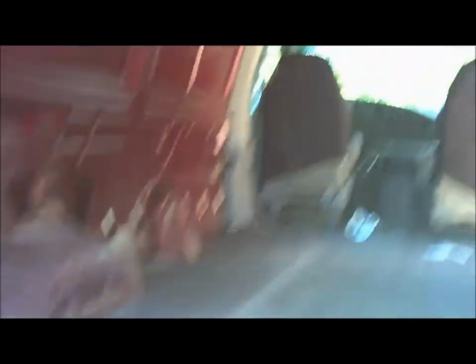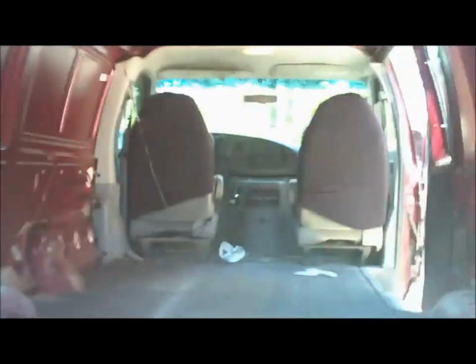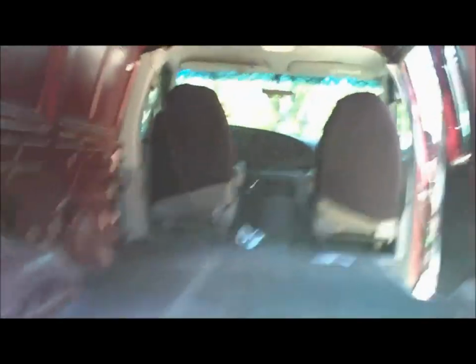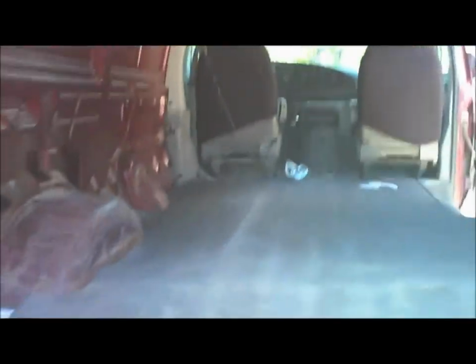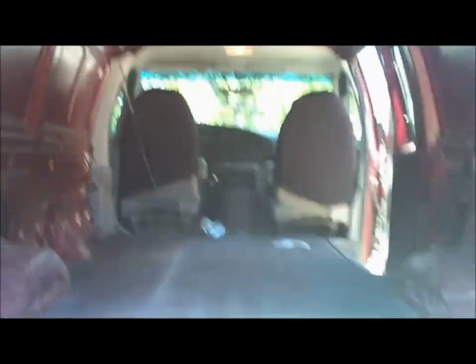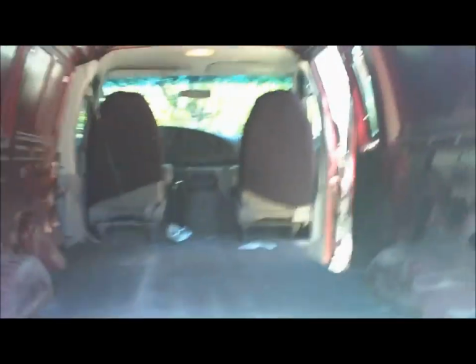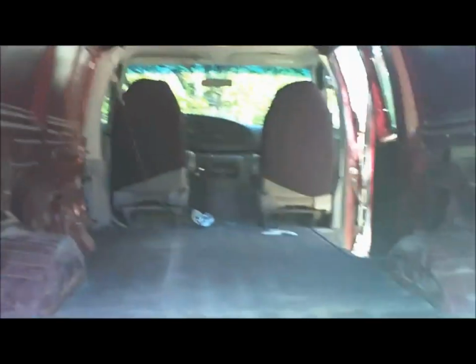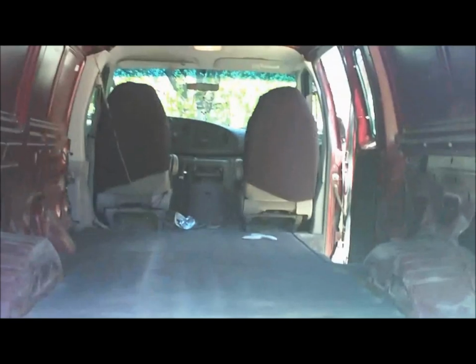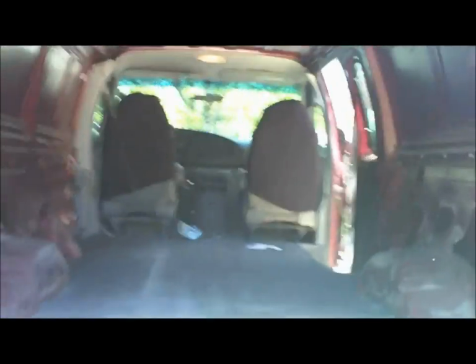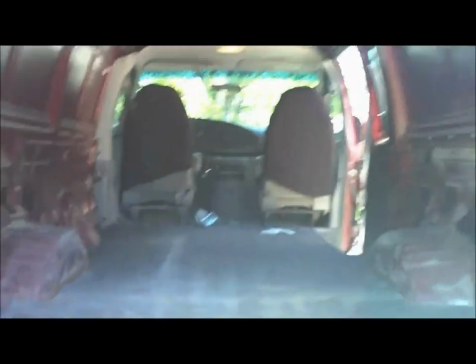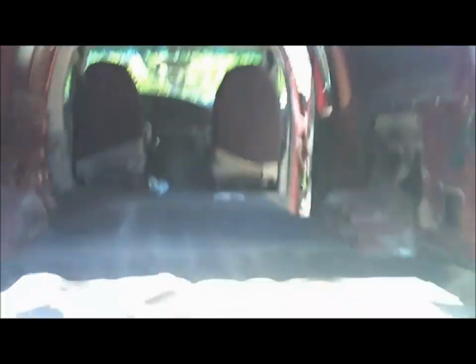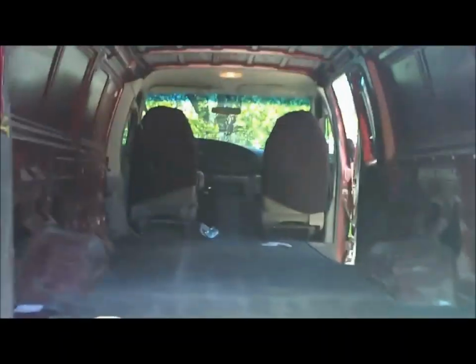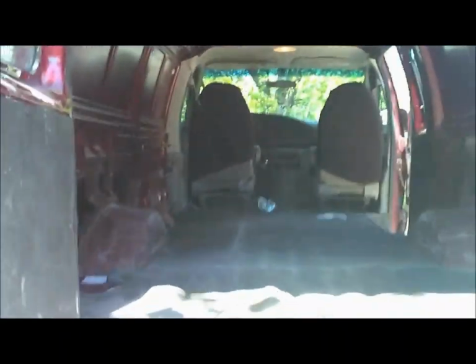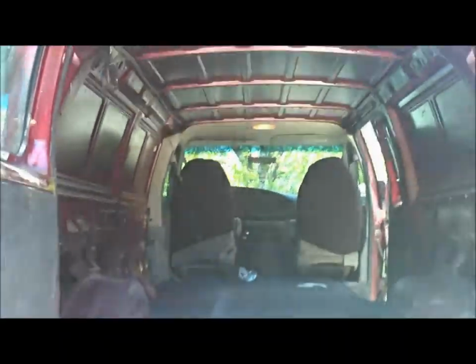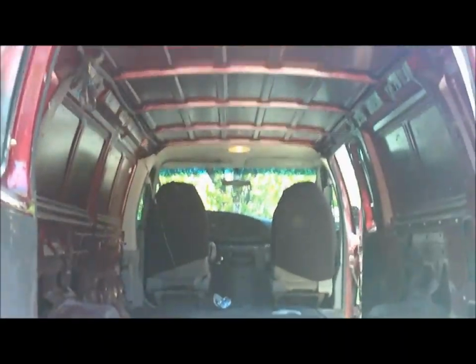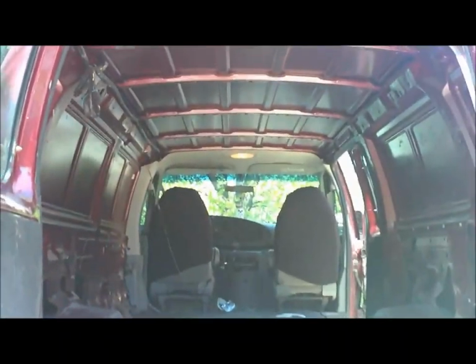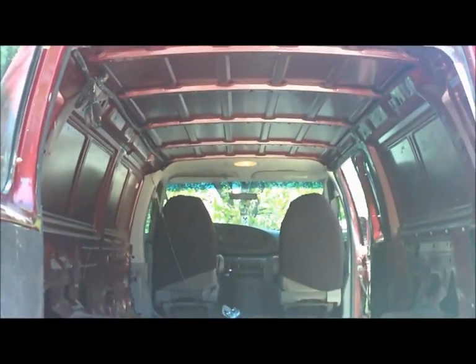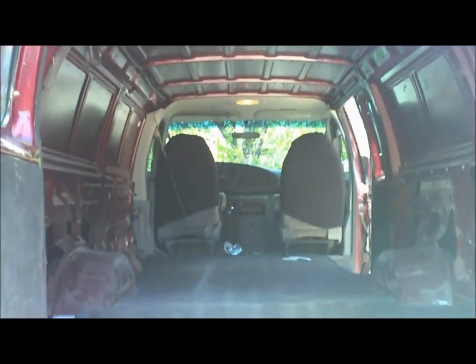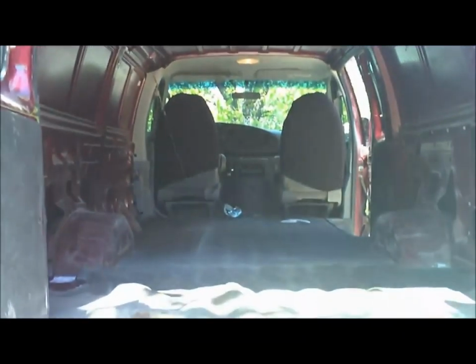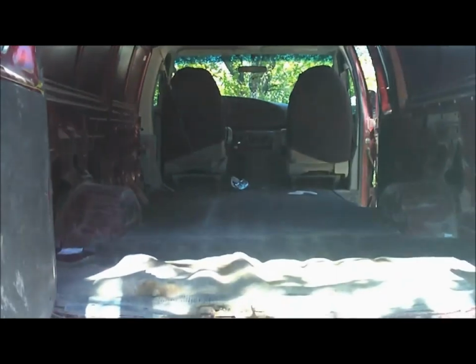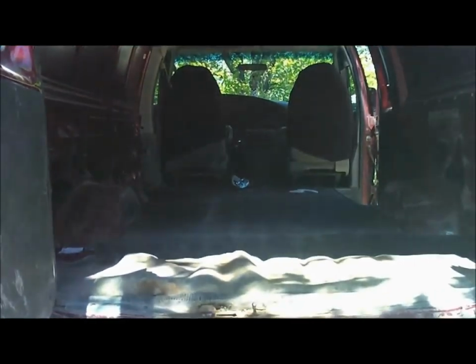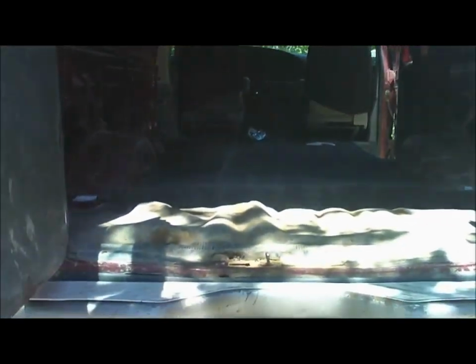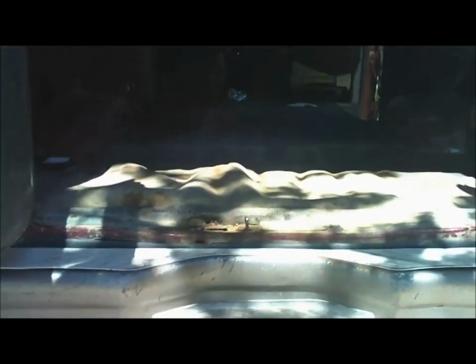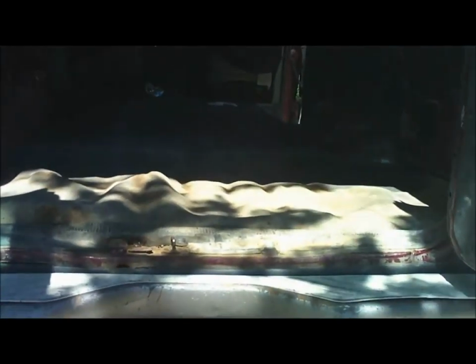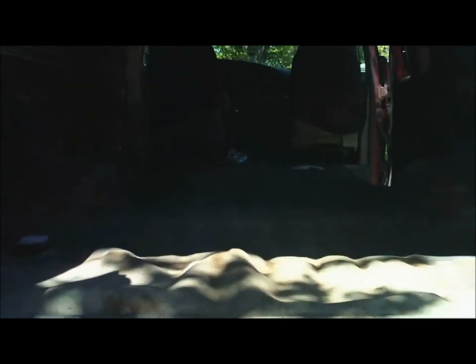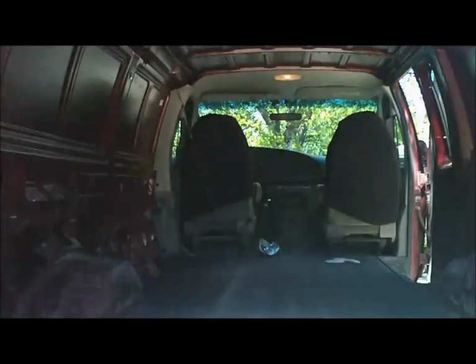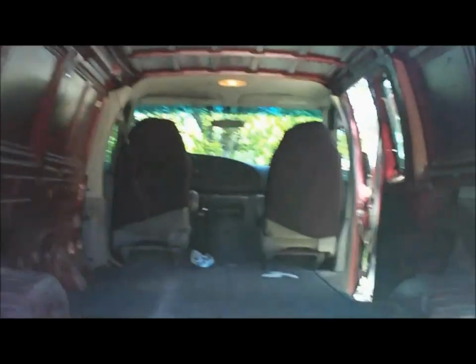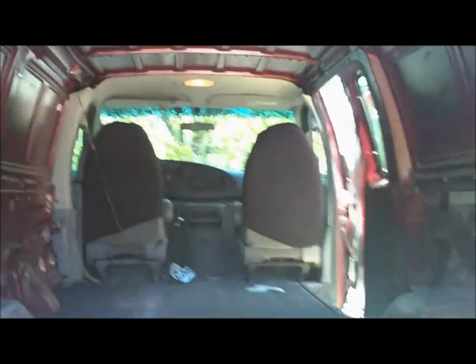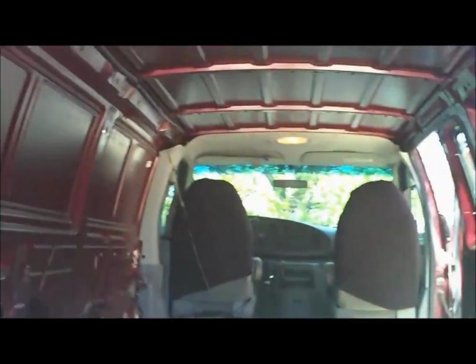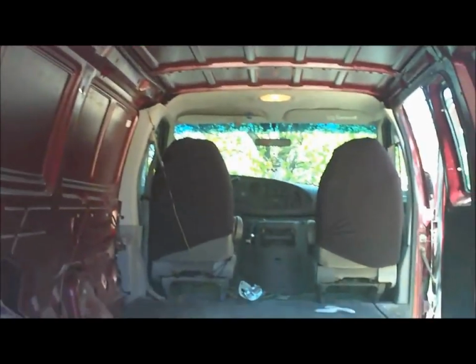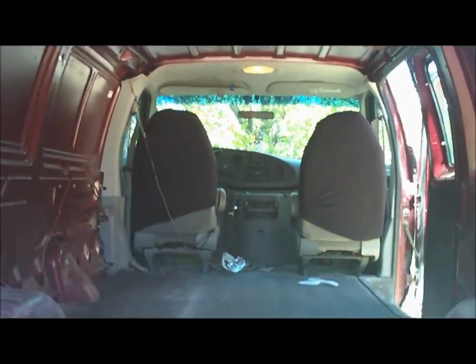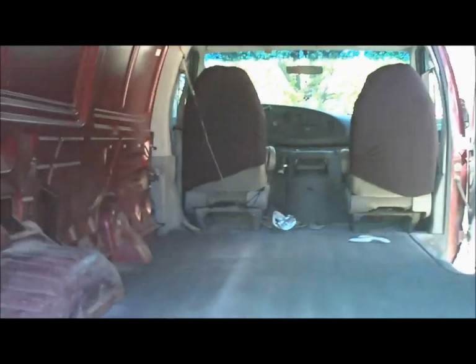So you can kind of get the full effect. And that's Lola — that is your van tour of the space that I'm going to be living in for a little bit. Hope you all enjoyed.